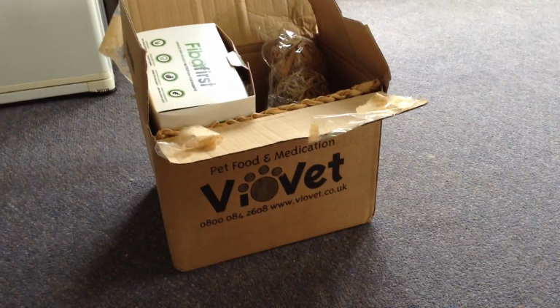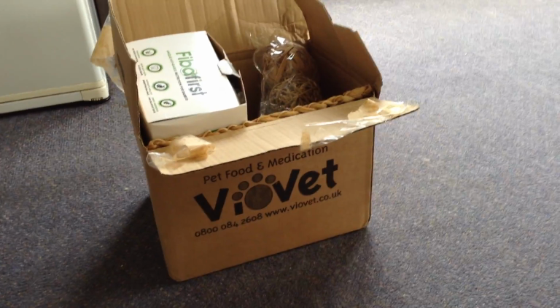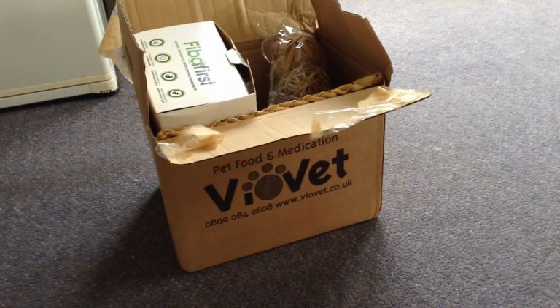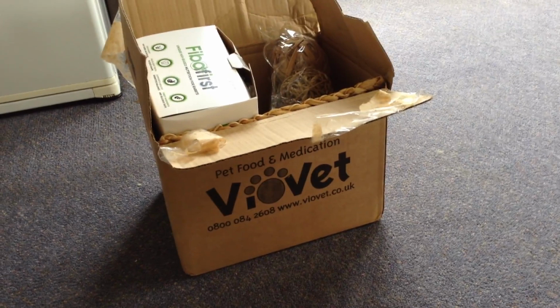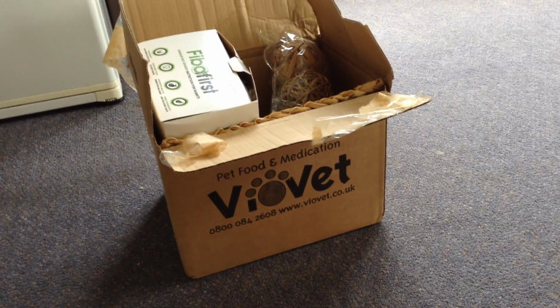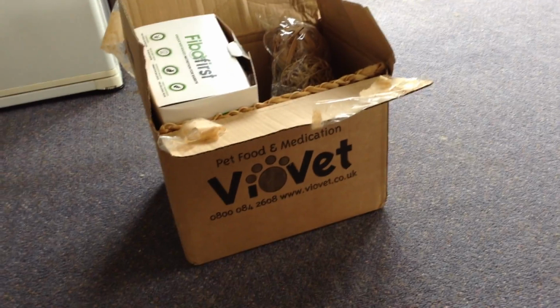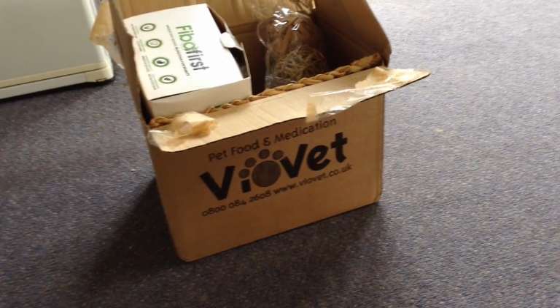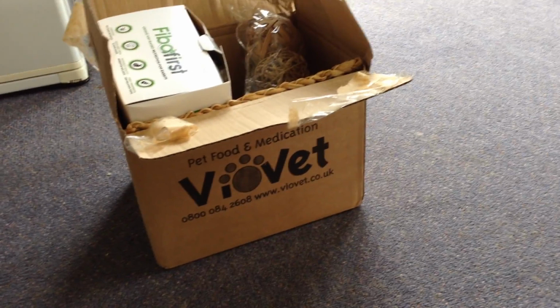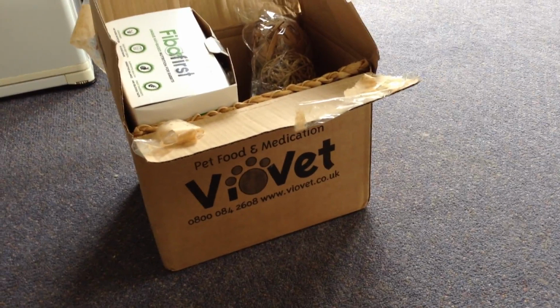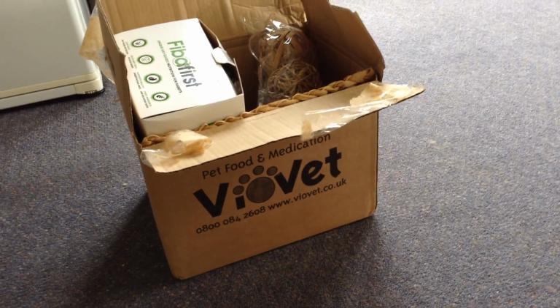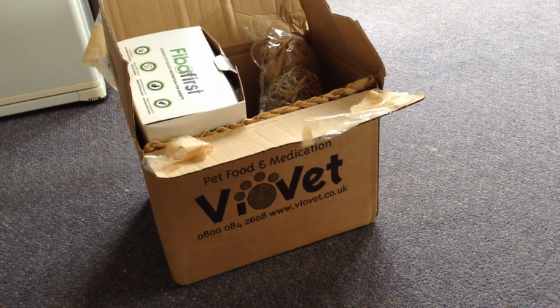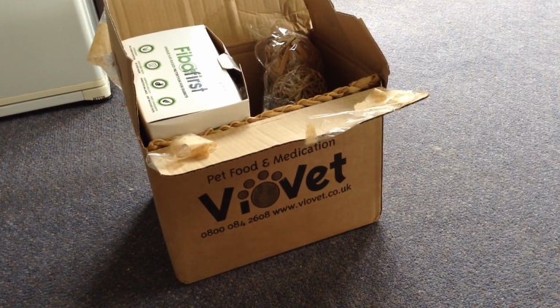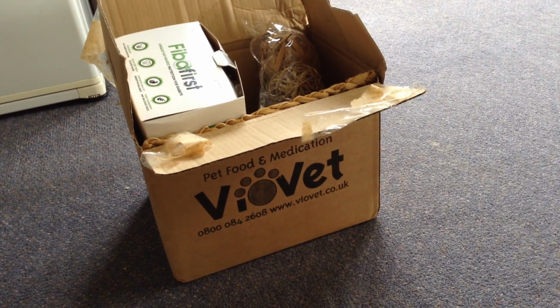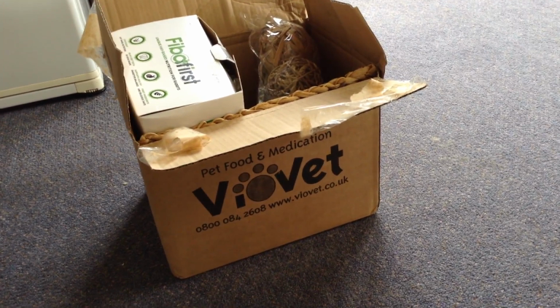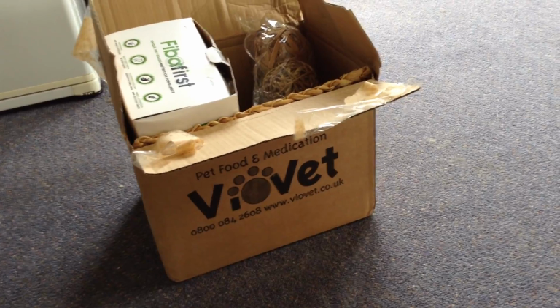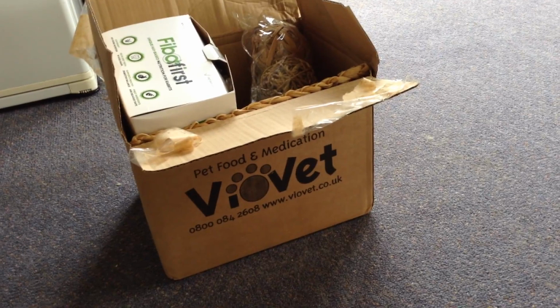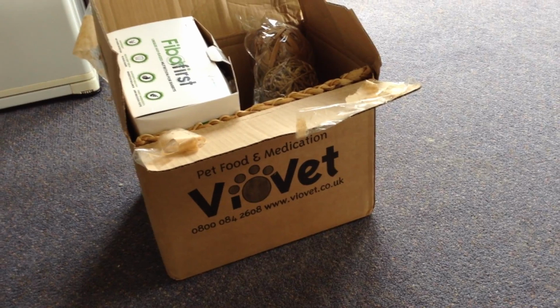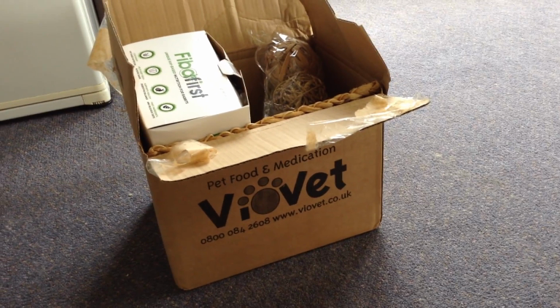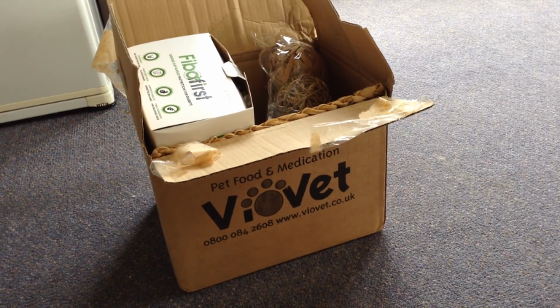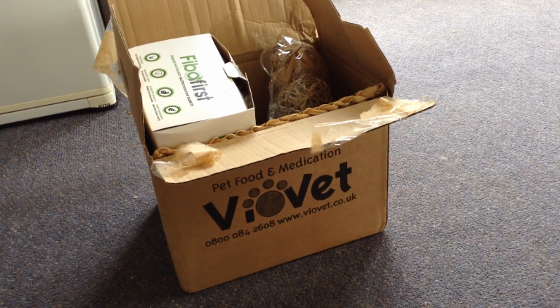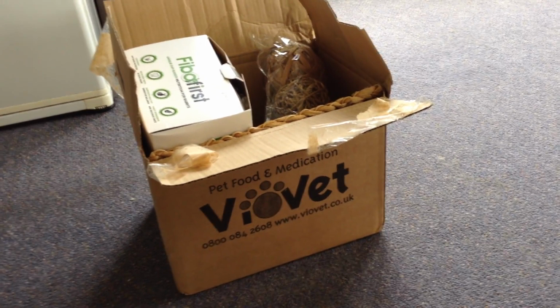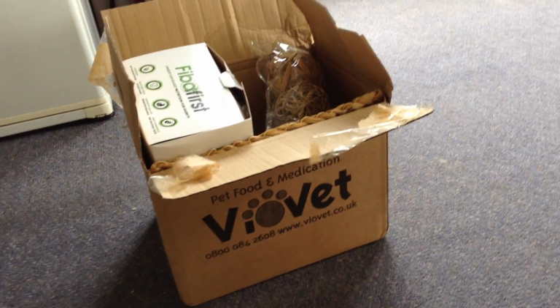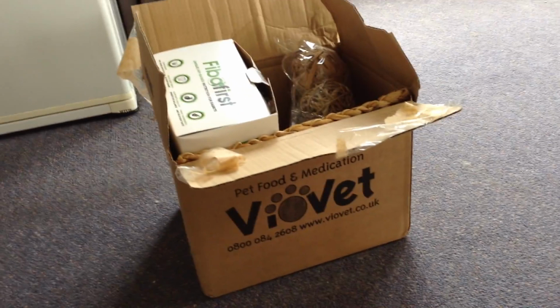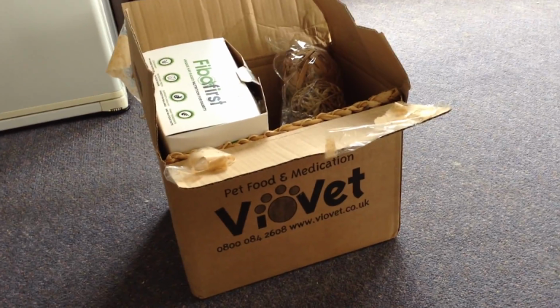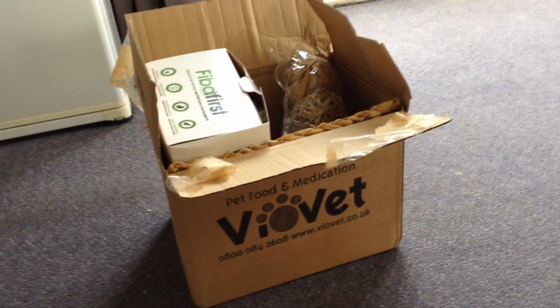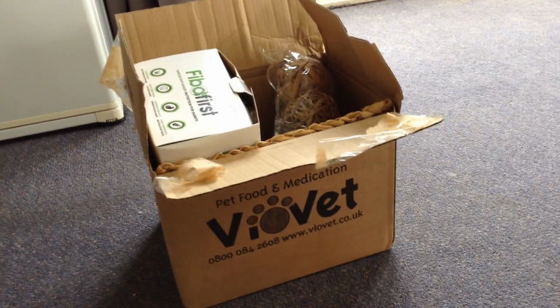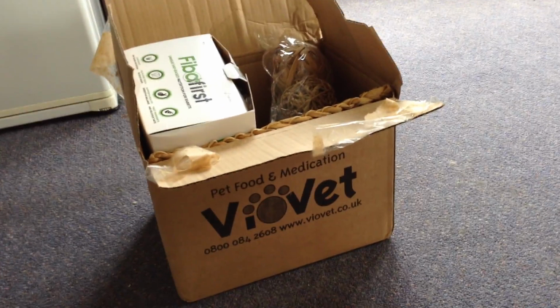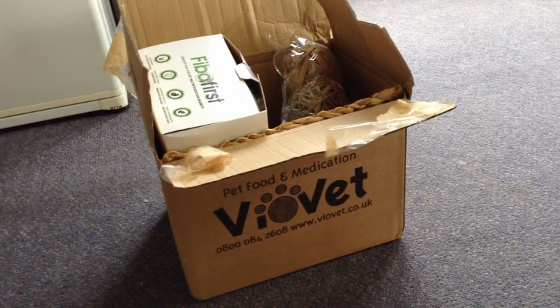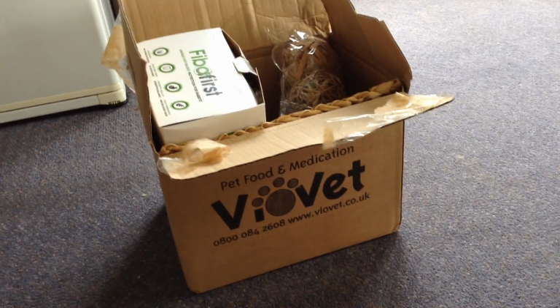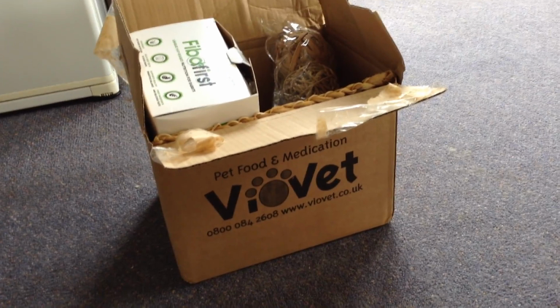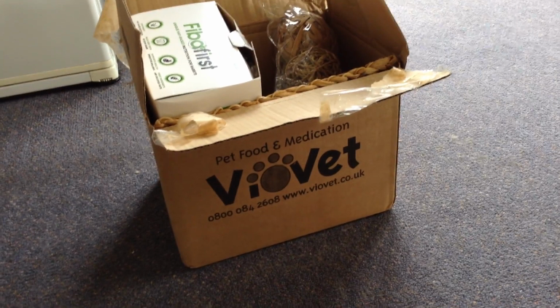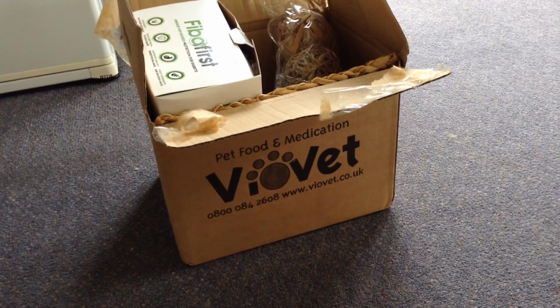Hi everyone, this is Rabbit Care New Zealand. I thought I would just do a little video for you because I did a recent order from Vivert and it arrived on Friday, so I thought I would do a video today just to show you what I've got.